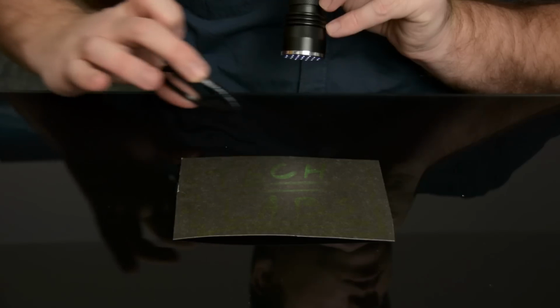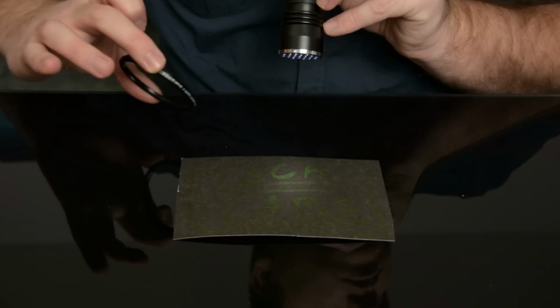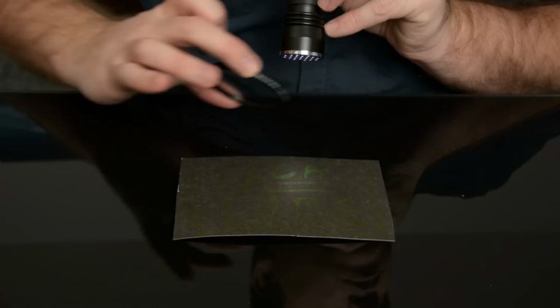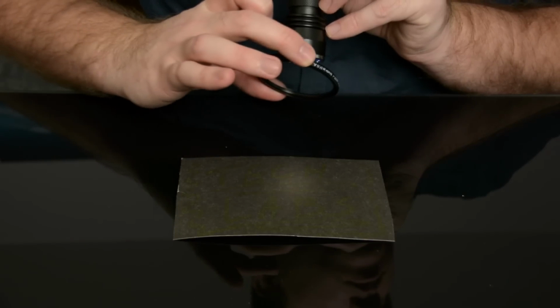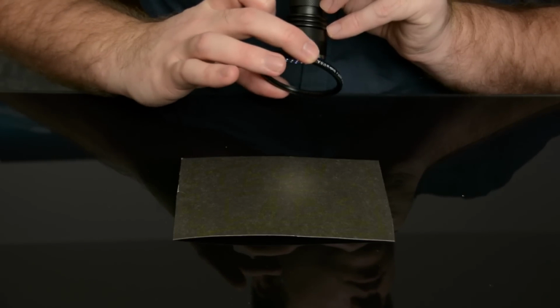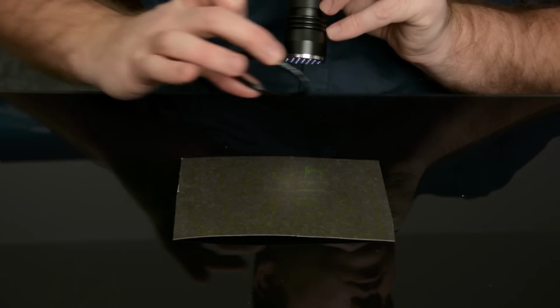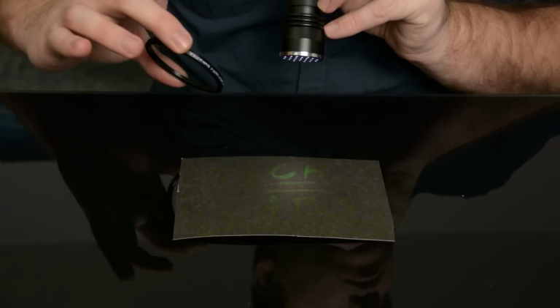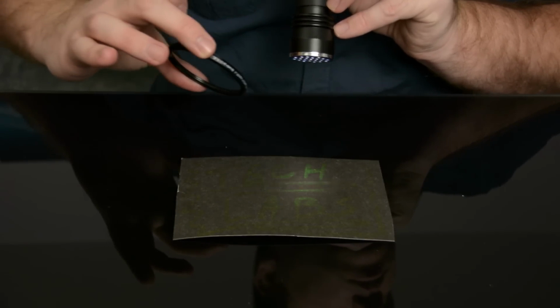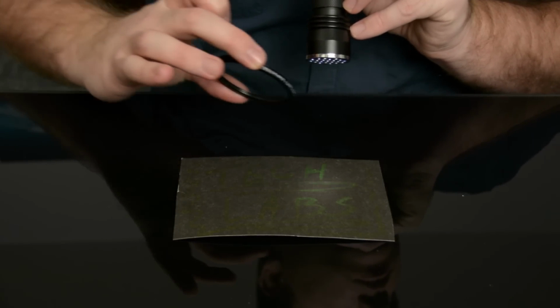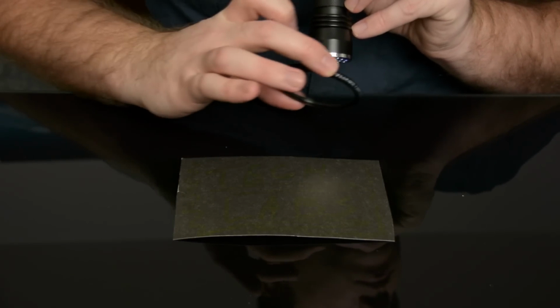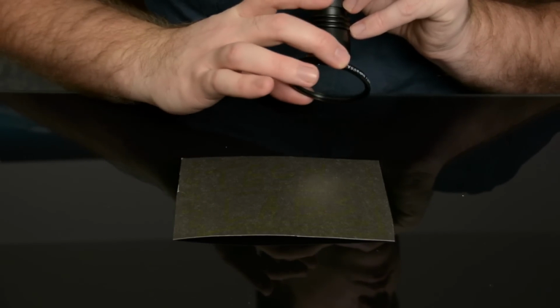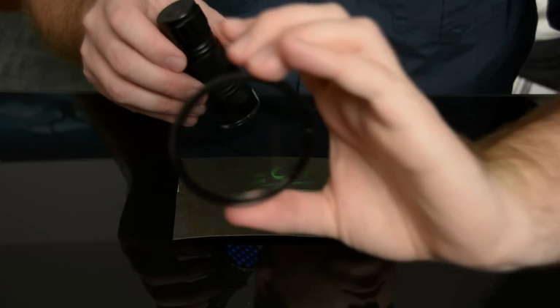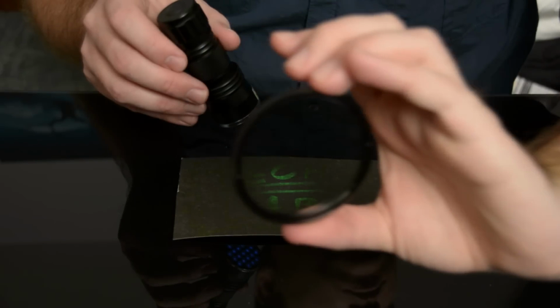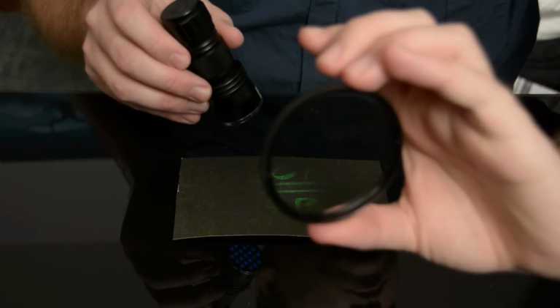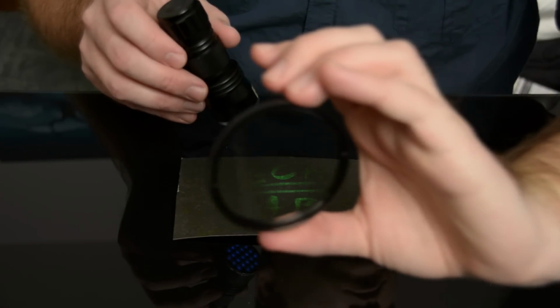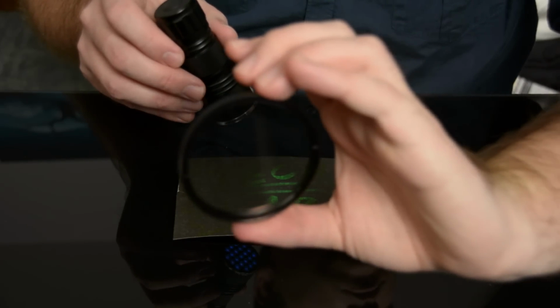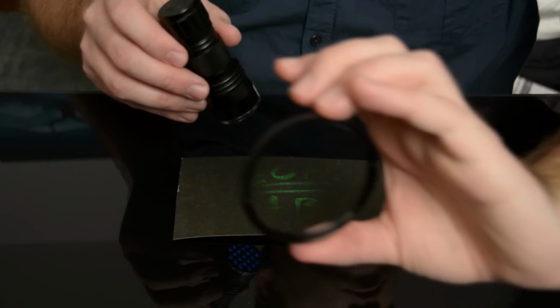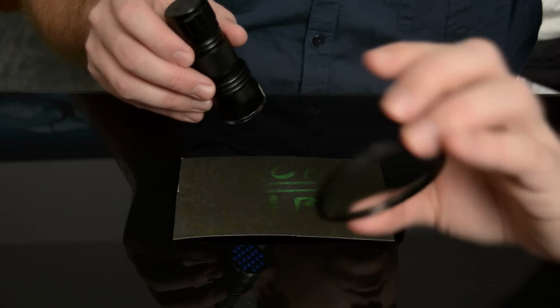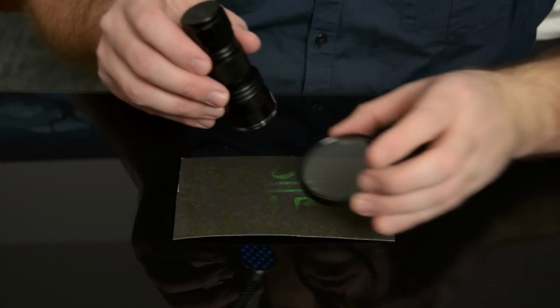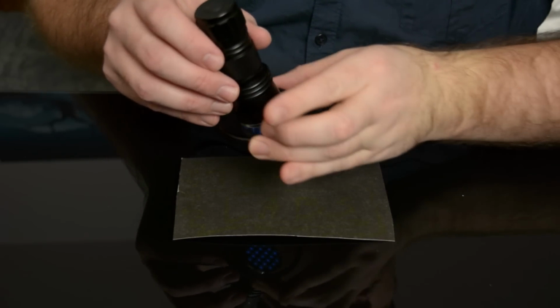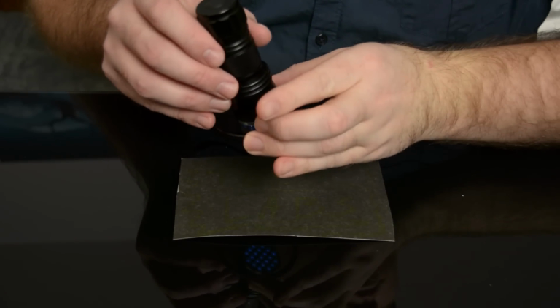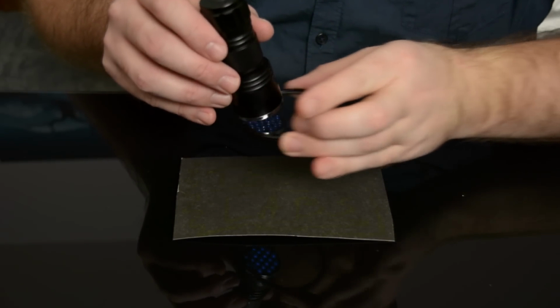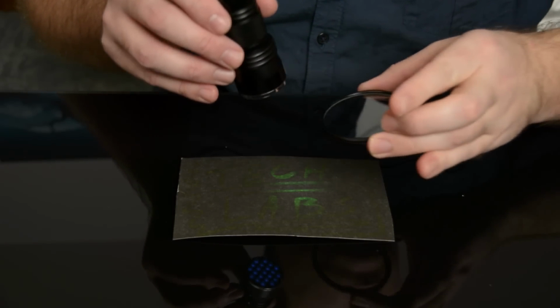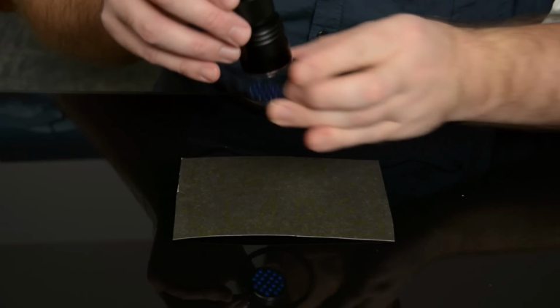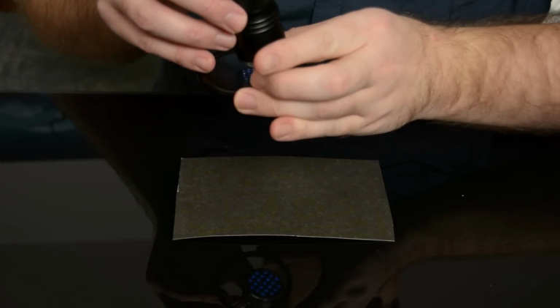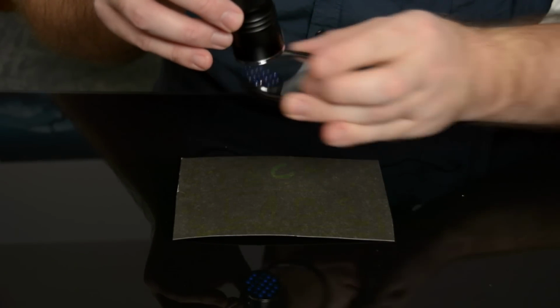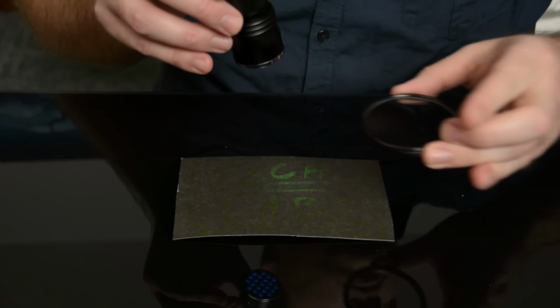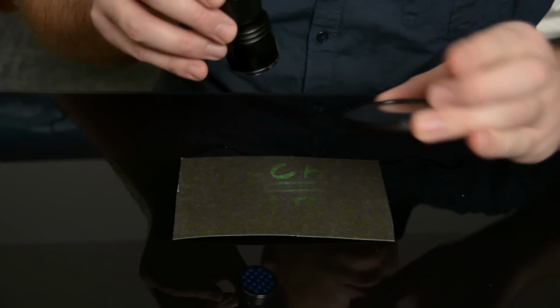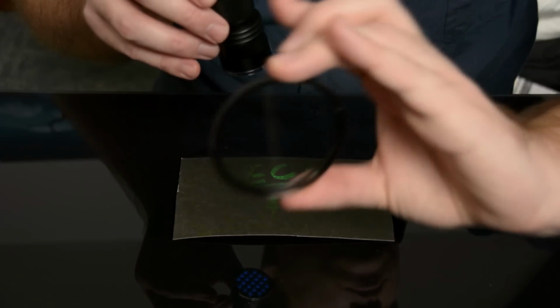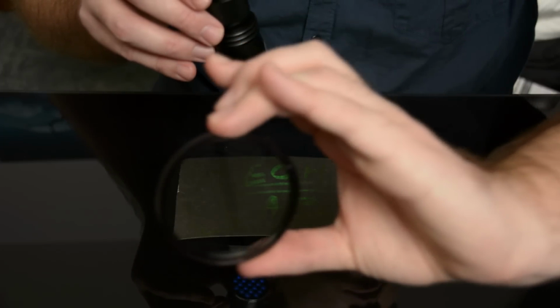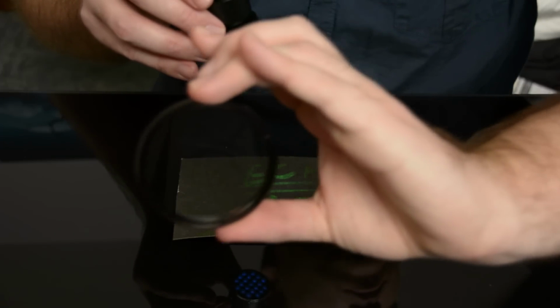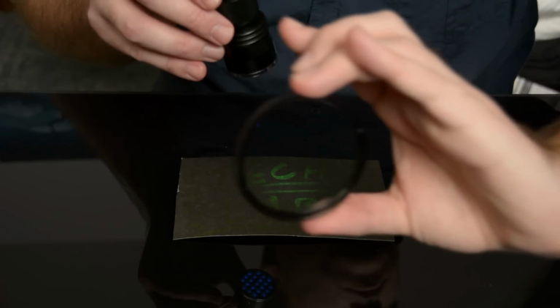Glow, no glow. Since the phosphors are glowing in the visible range, putting the UV filter between the color and the camera does absolutely nothing.